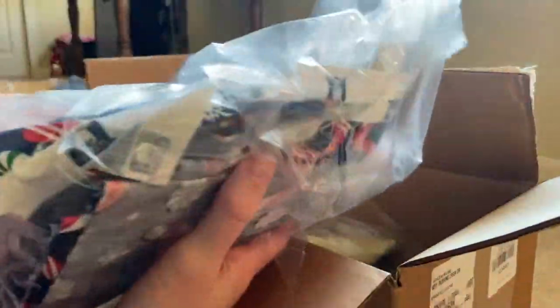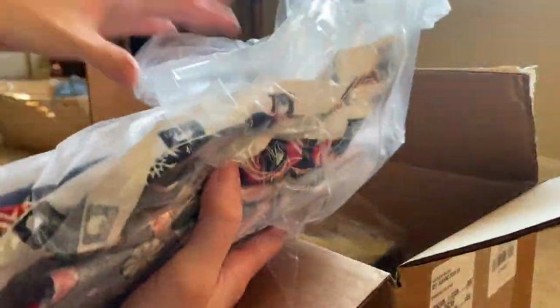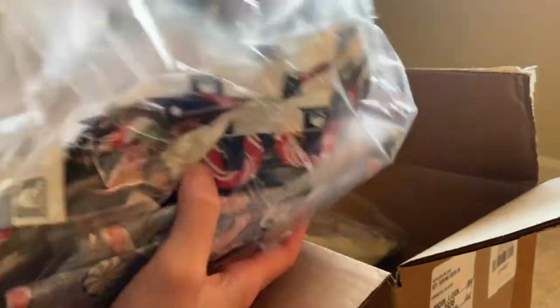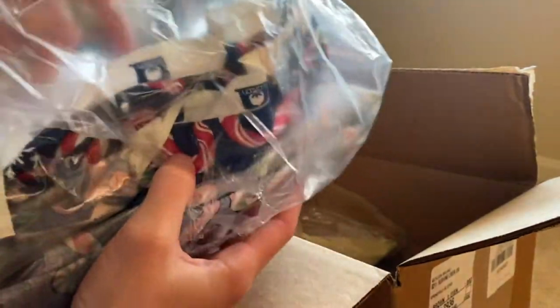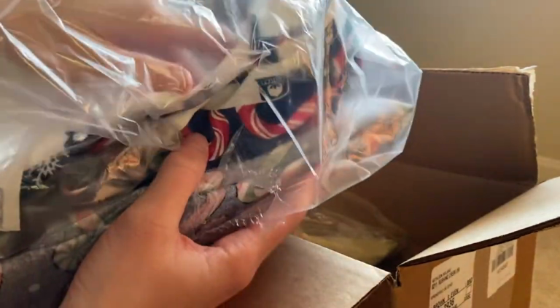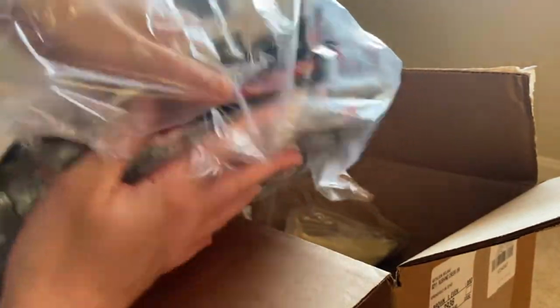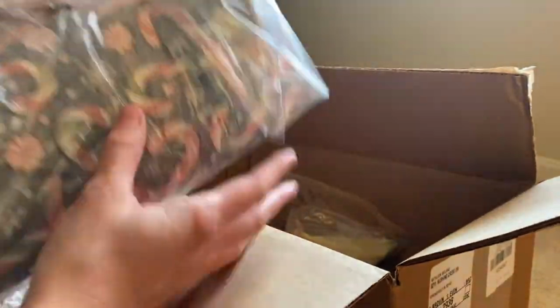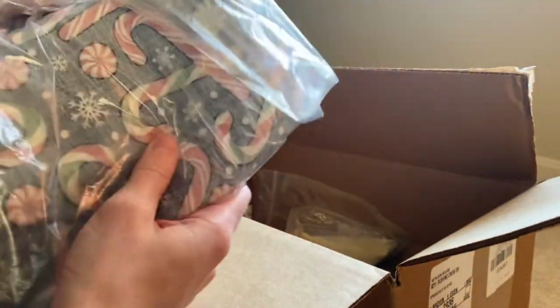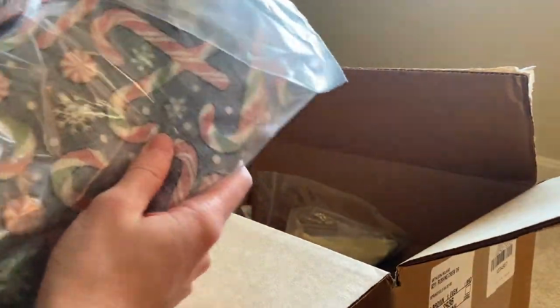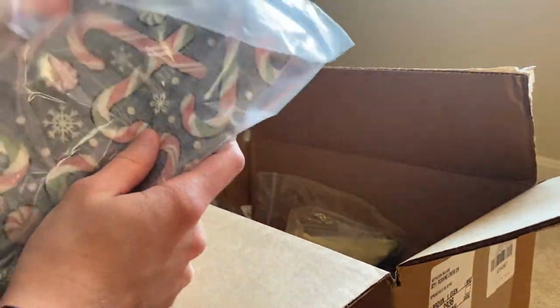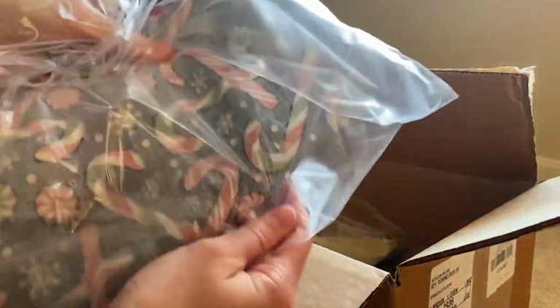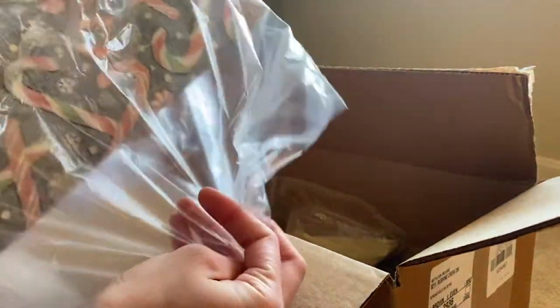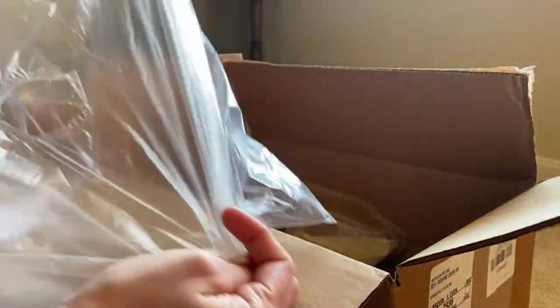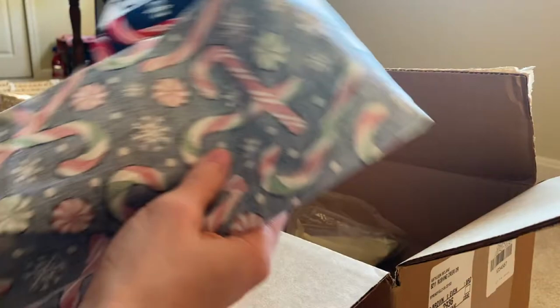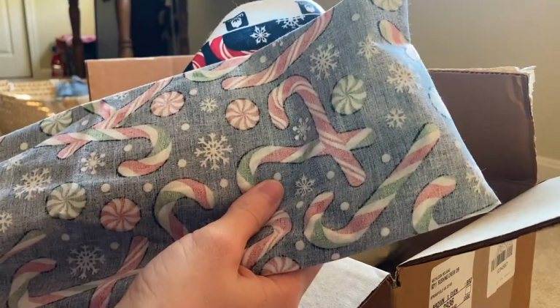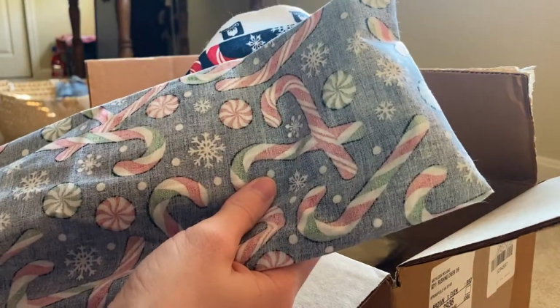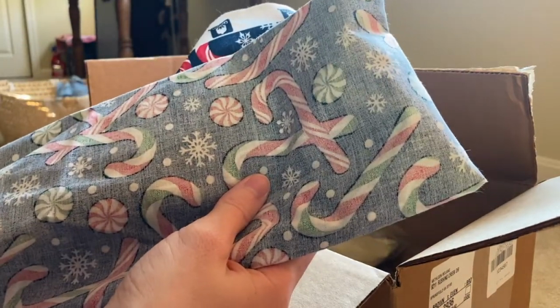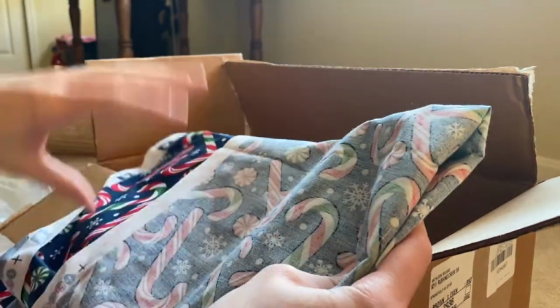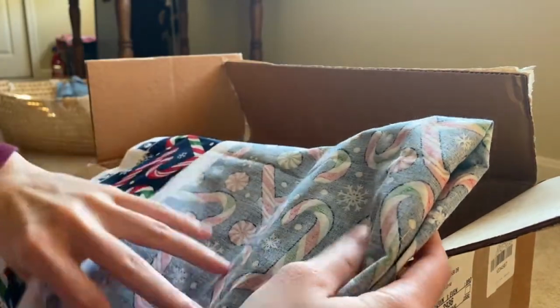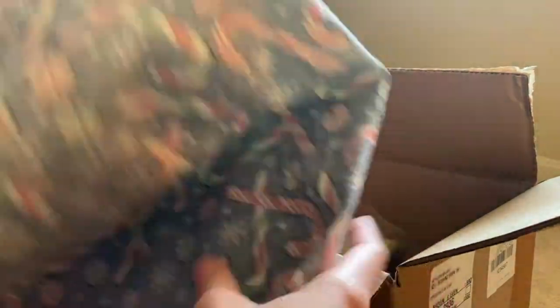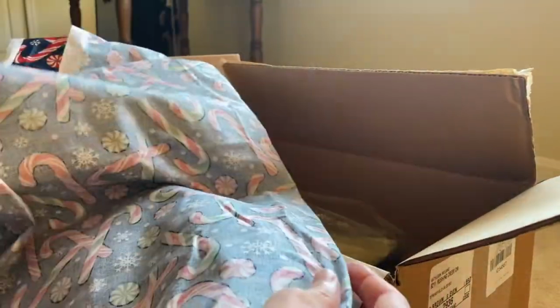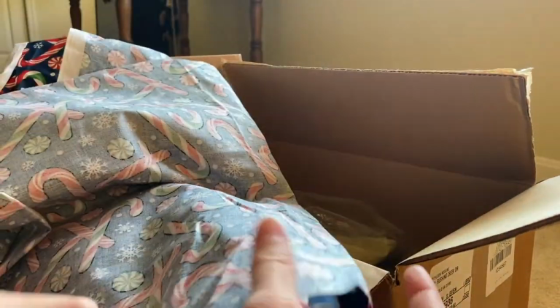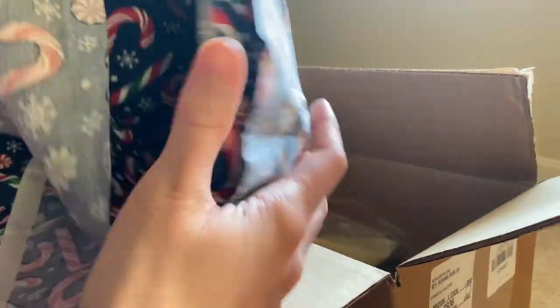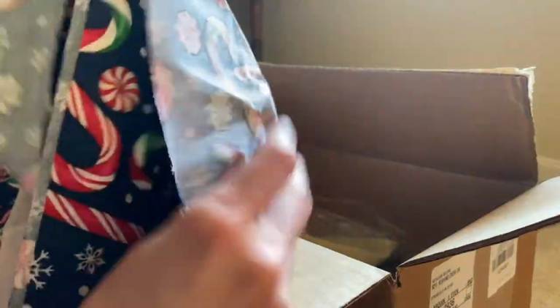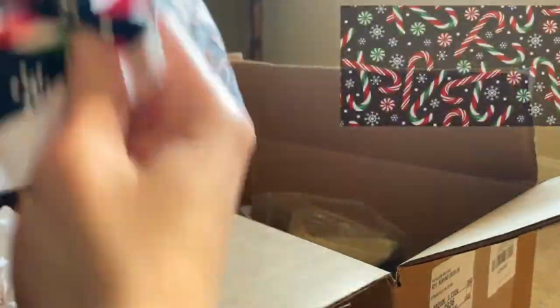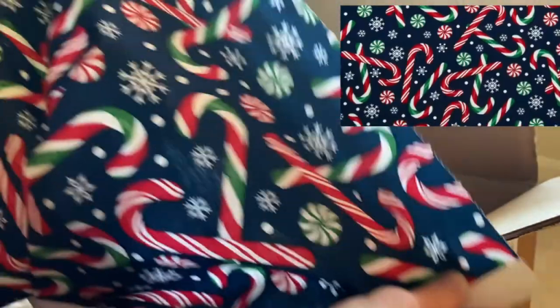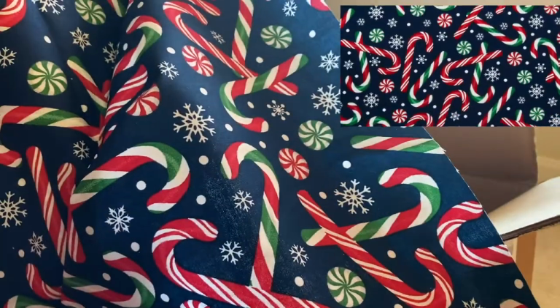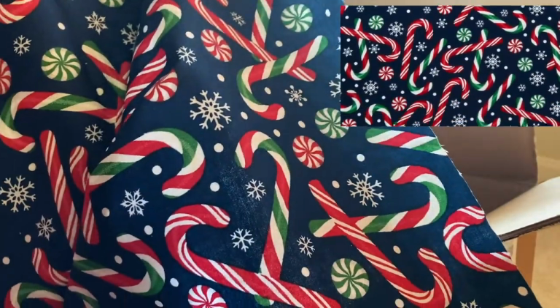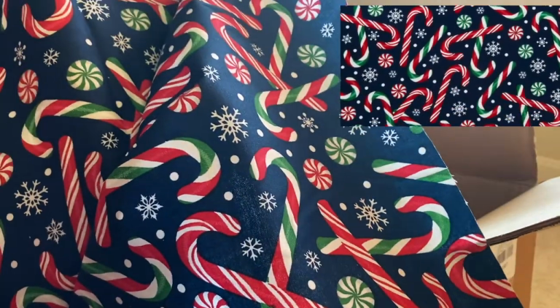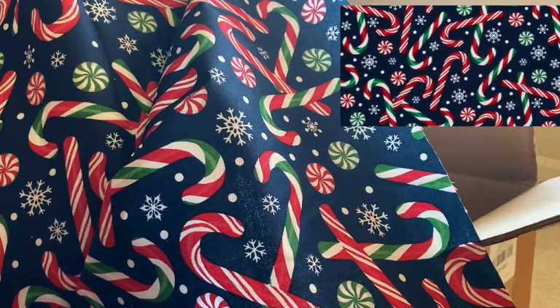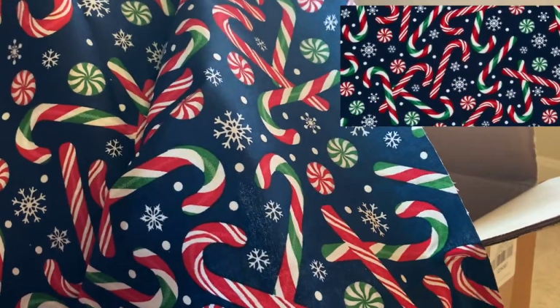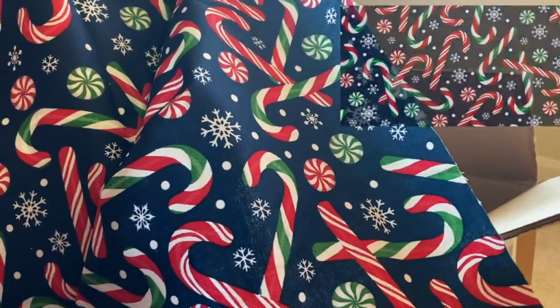Next, I got one of the clearance fabrics featuring candy canes, called Tis the Season. It was folded with the right sides together, so when I unfolded it, it was very vibrant — I was really happy with it. It's very holiday and festive.